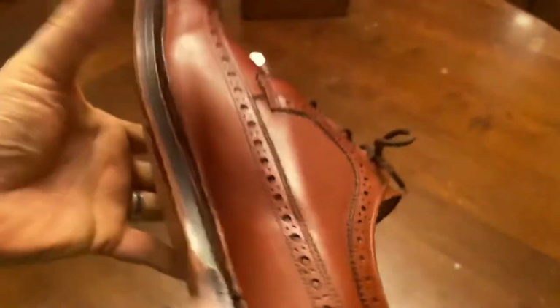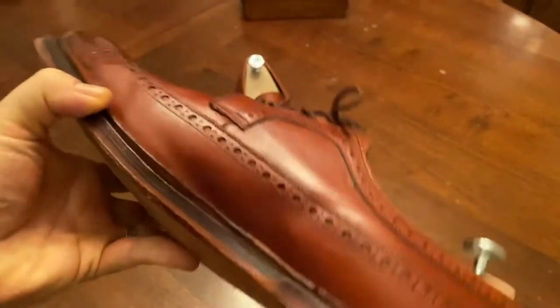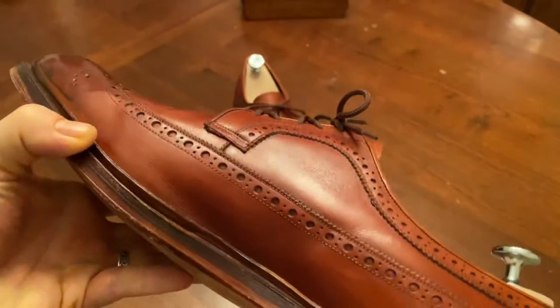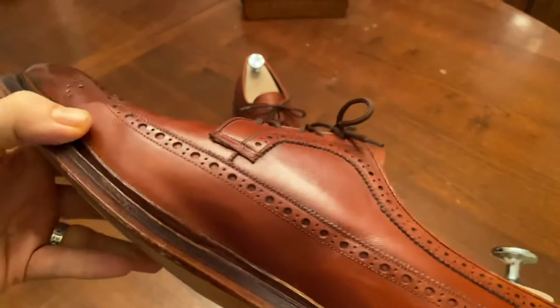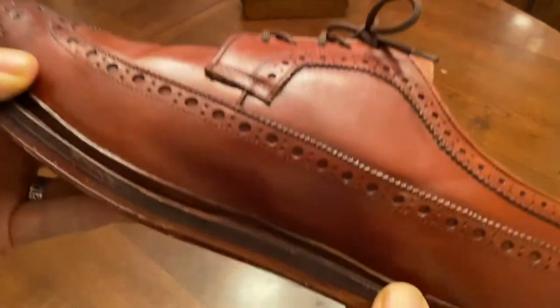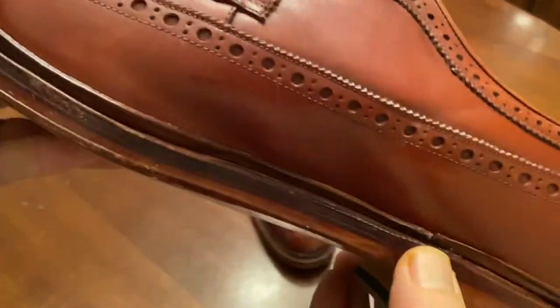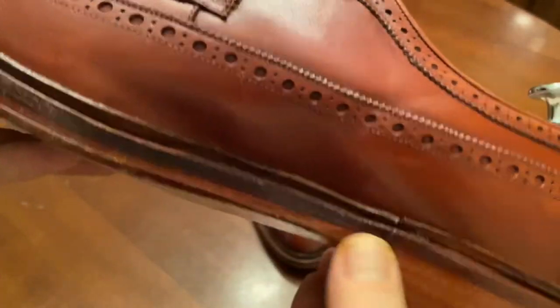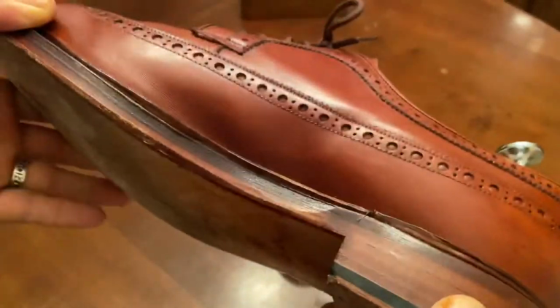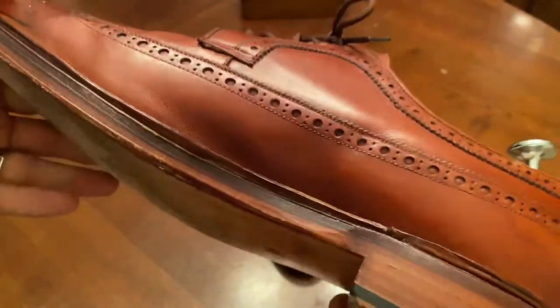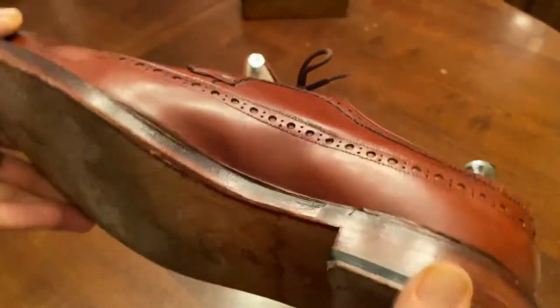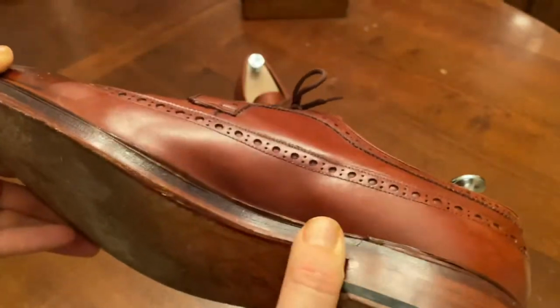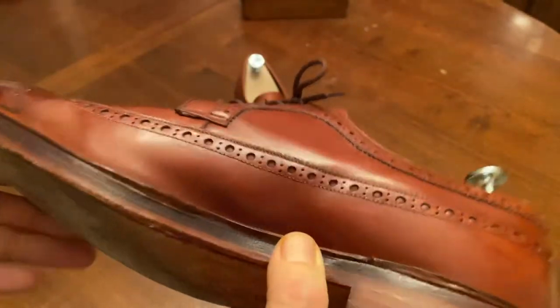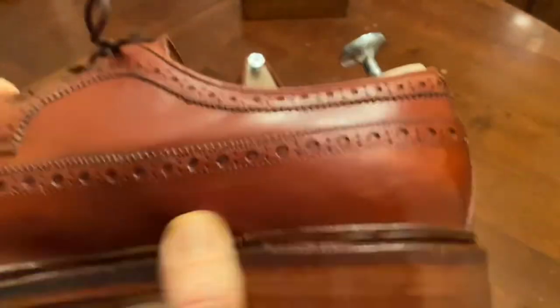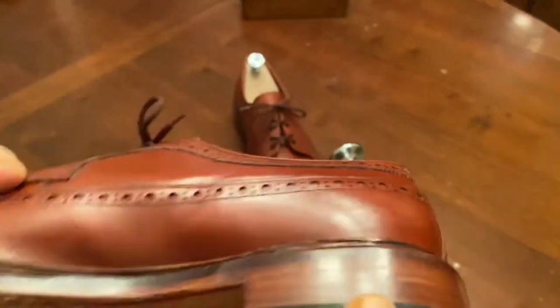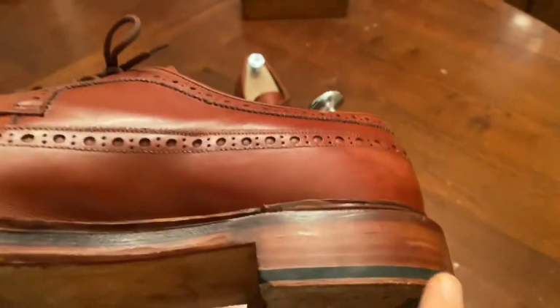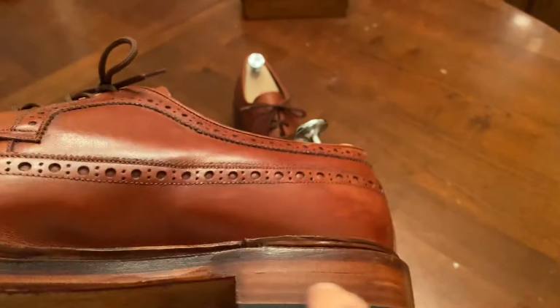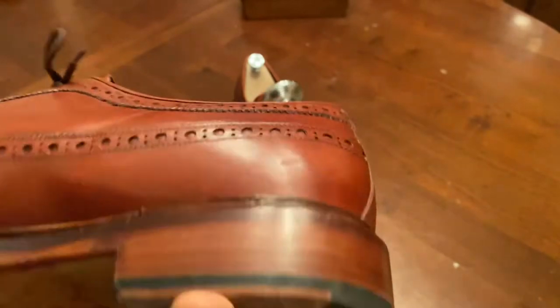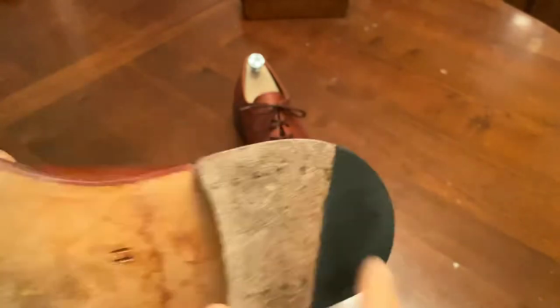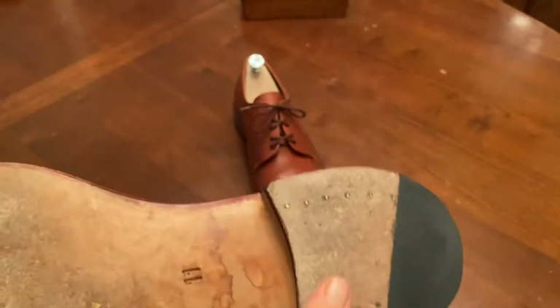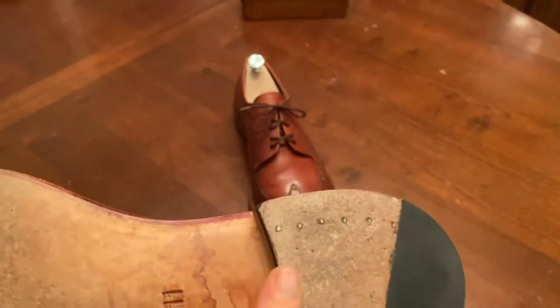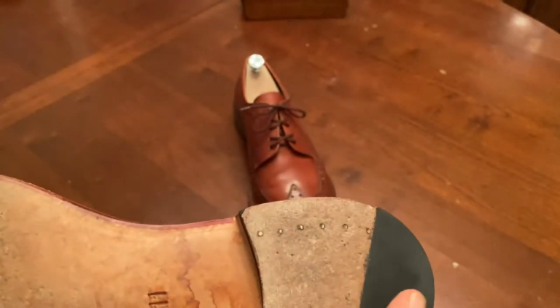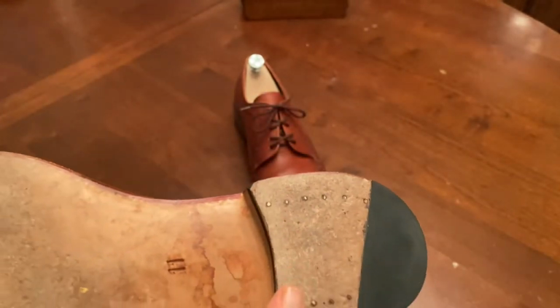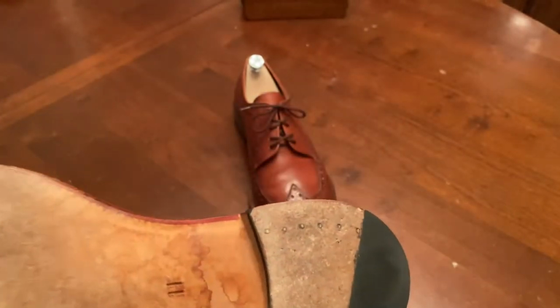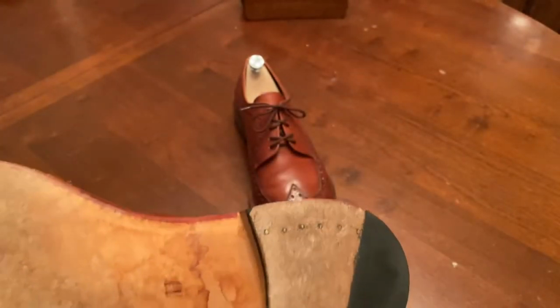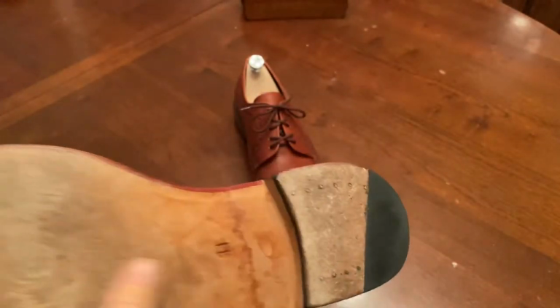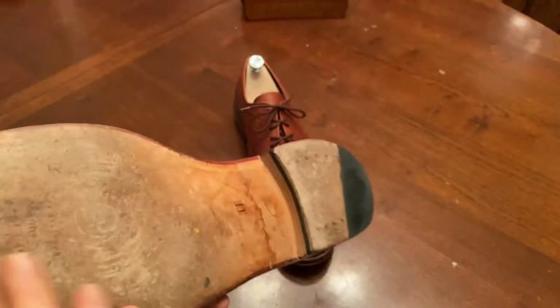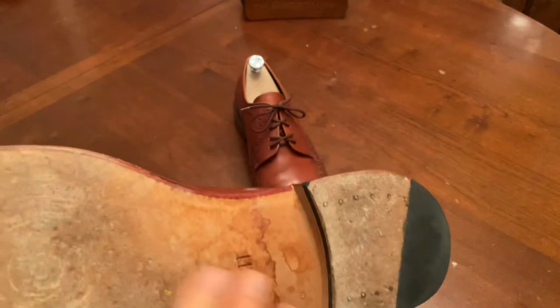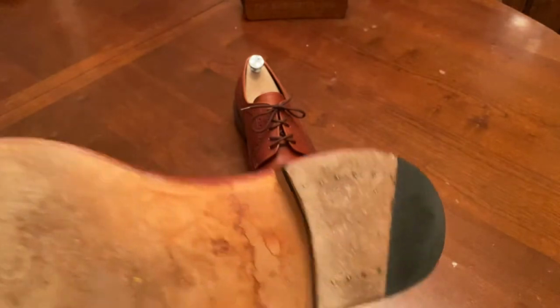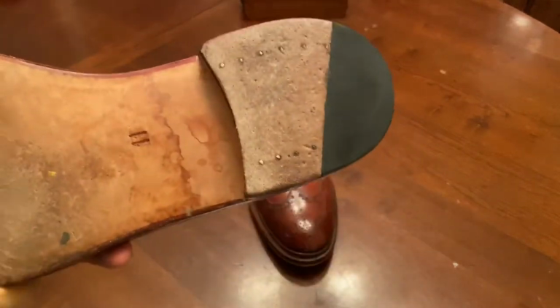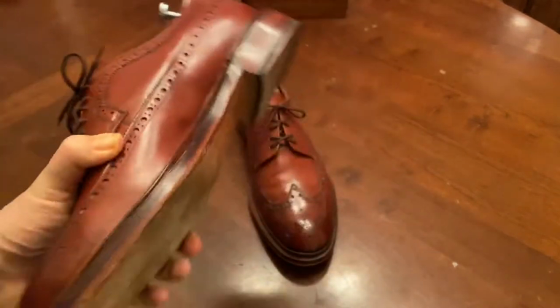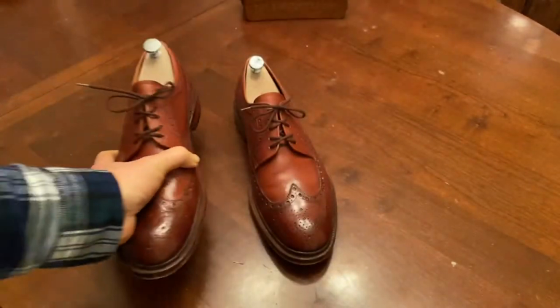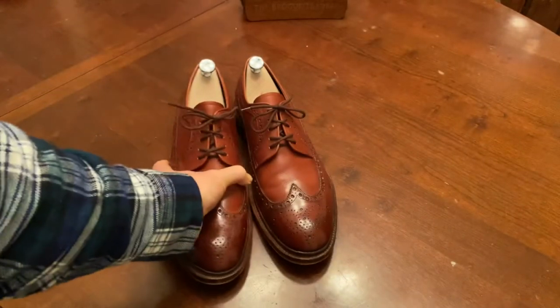This is a traditional Goodyear welting — there's the welt — and I would say this is reasonably good quality. Real stacked leather heel, combination heel here, very nice shoe.